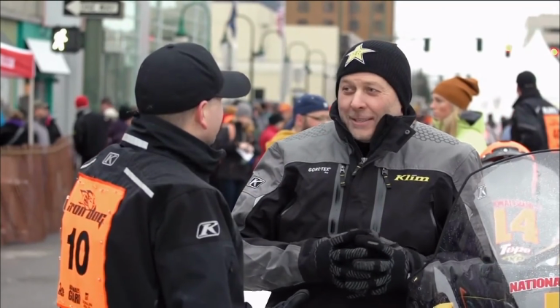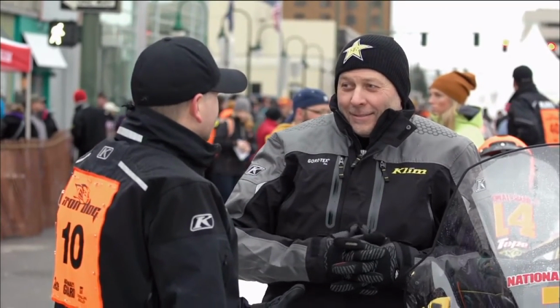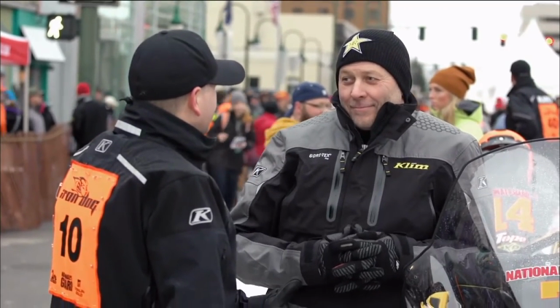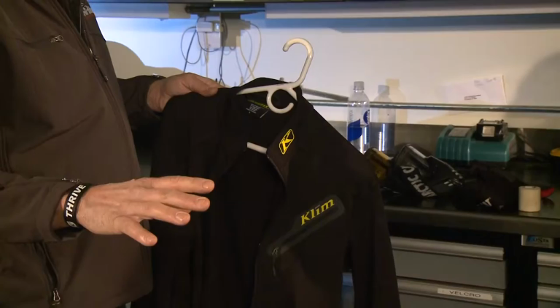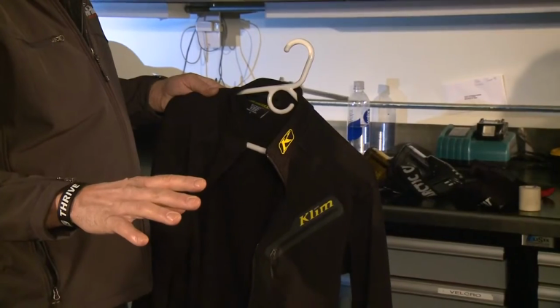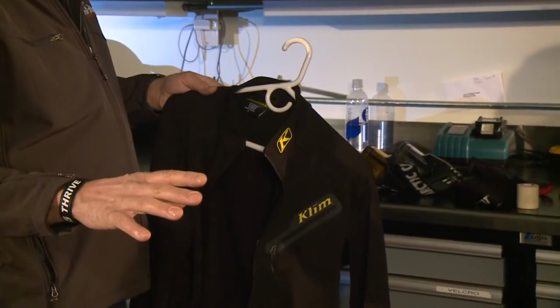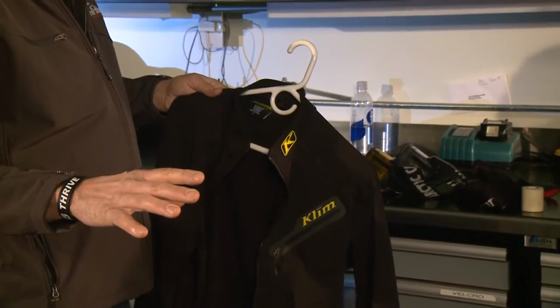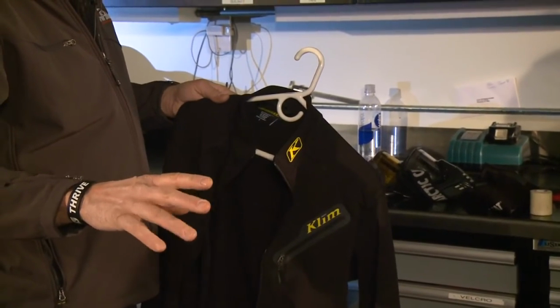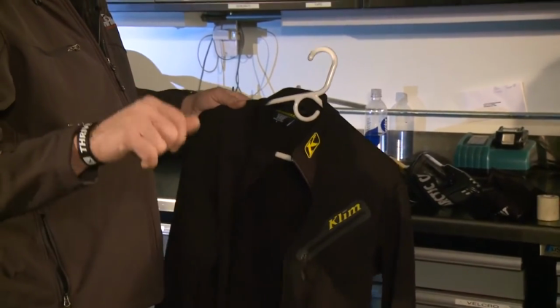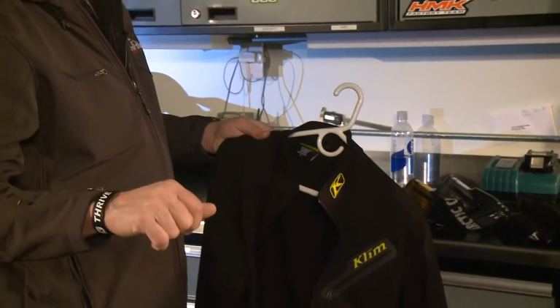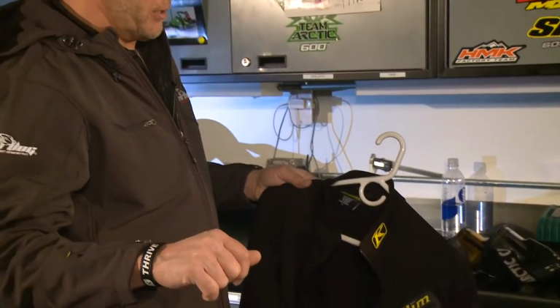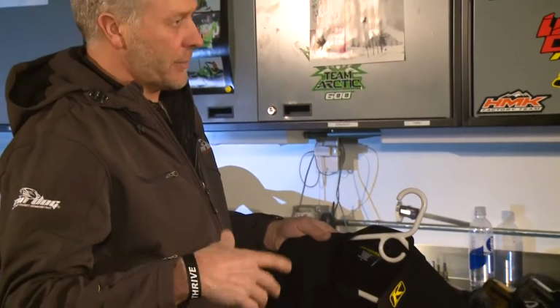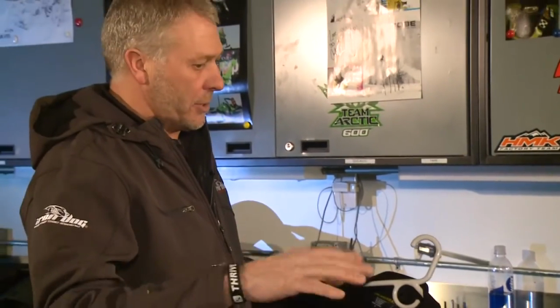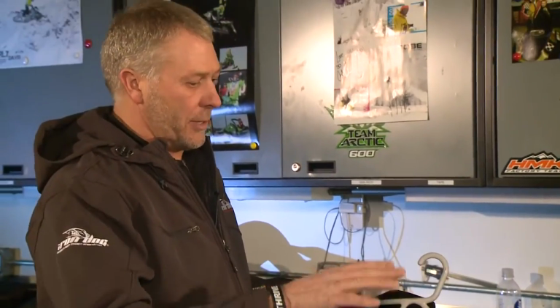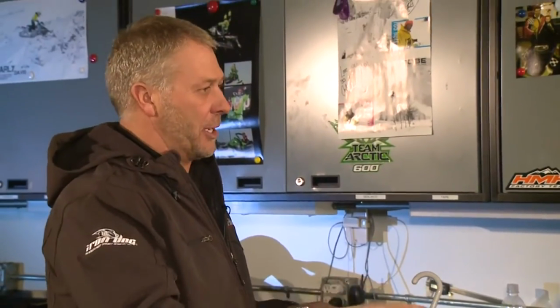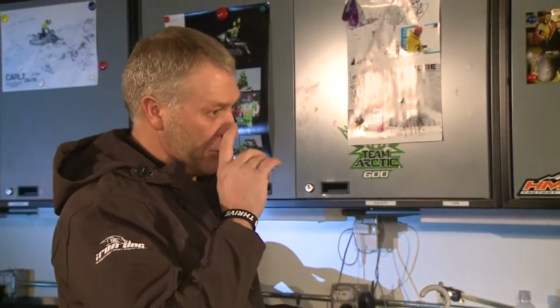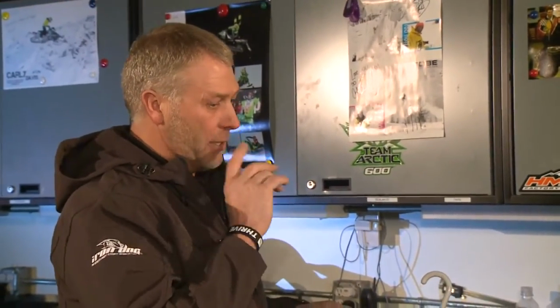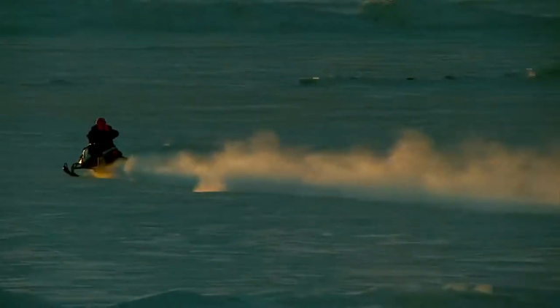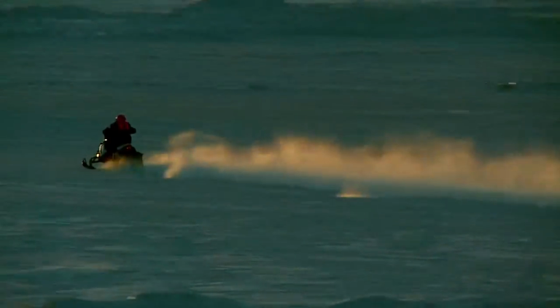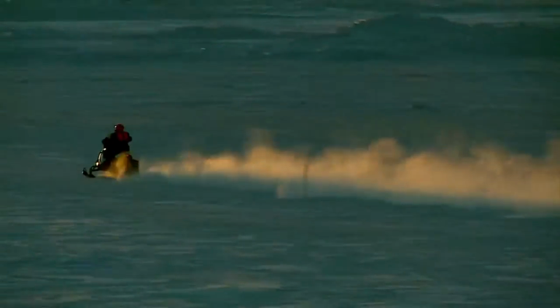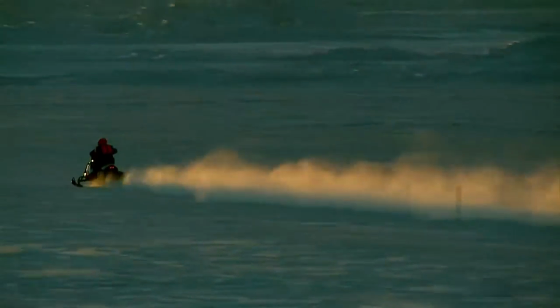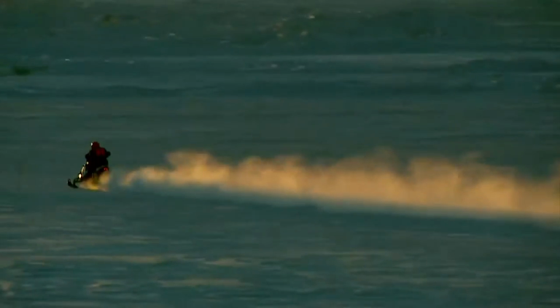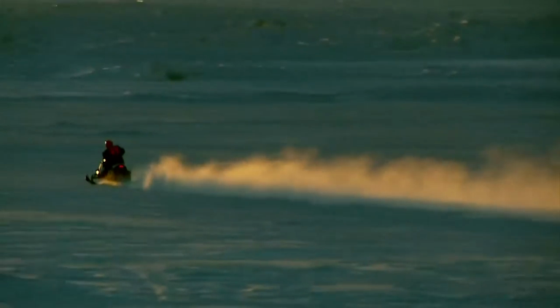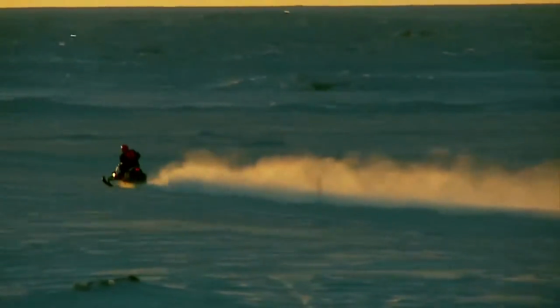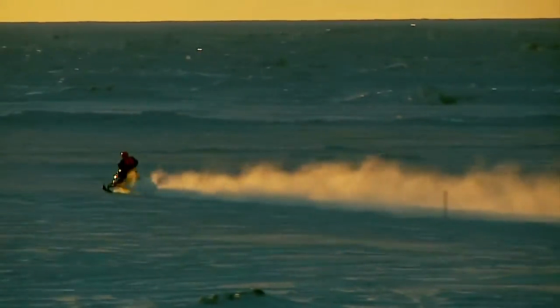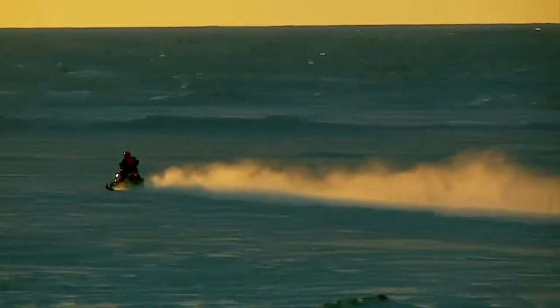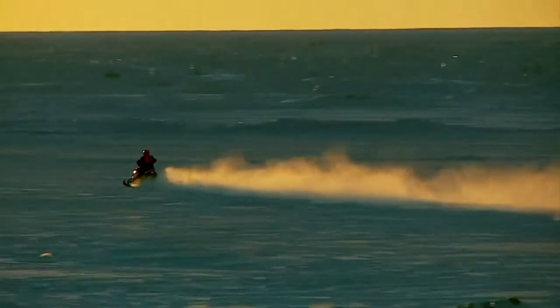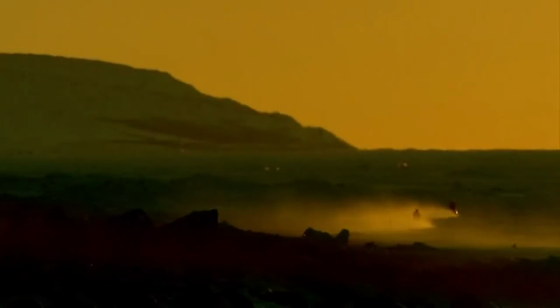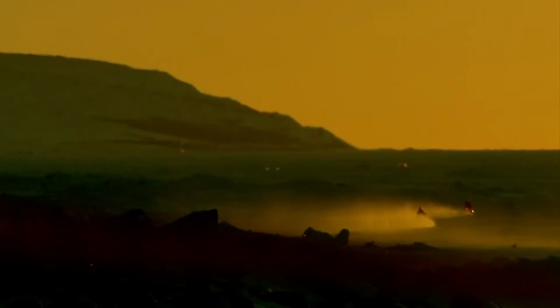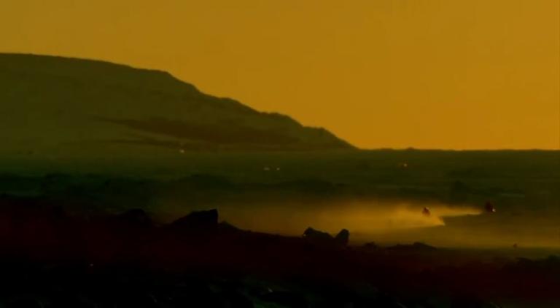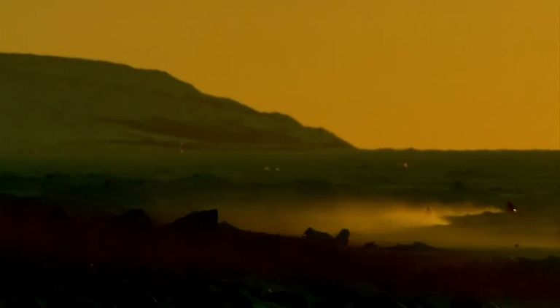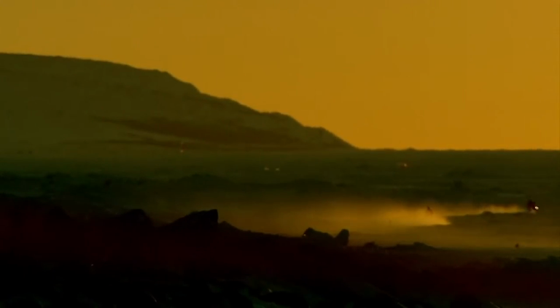Say you're taking off at 30, 40 below on the river and you're not working very hard — that's what I'm saying, there's a huge difference. On the river at 30 below versus in the bumps at 30 below, big difference — a layer or two difference.